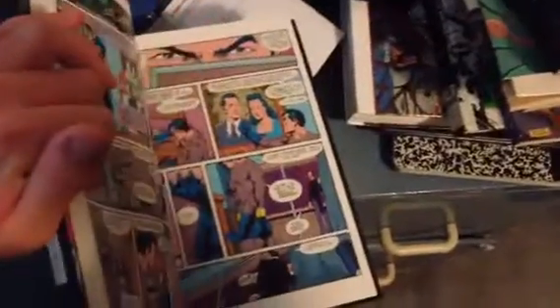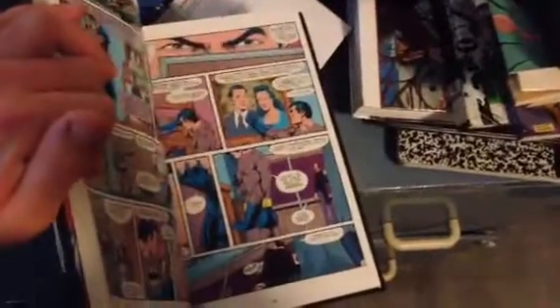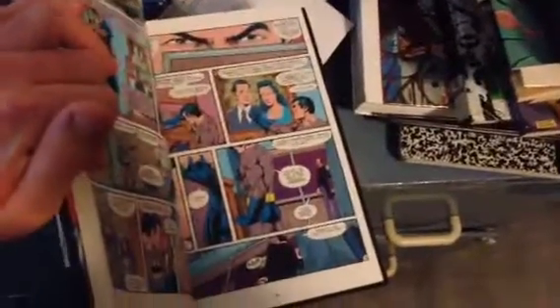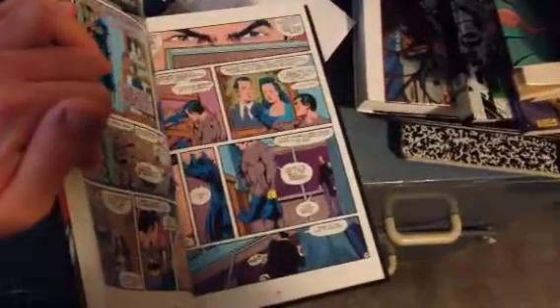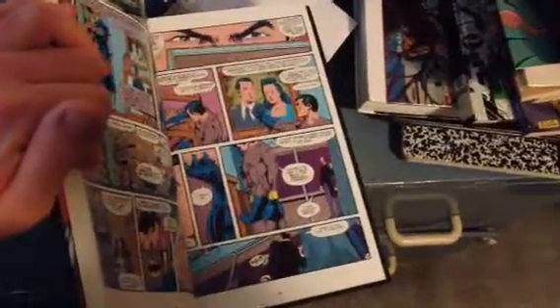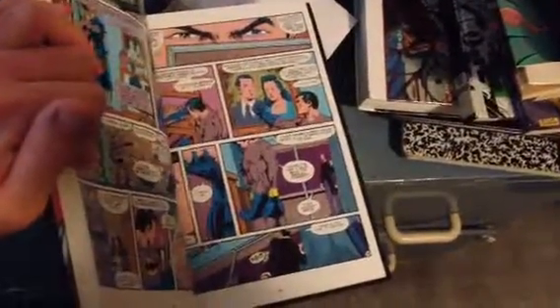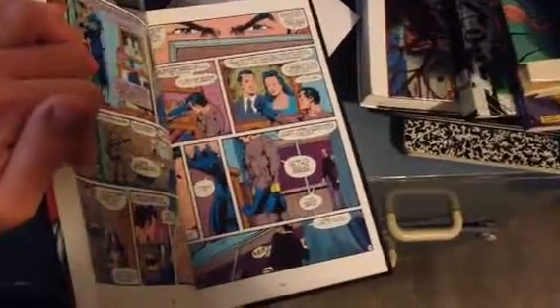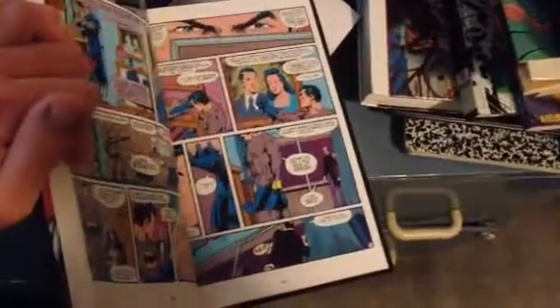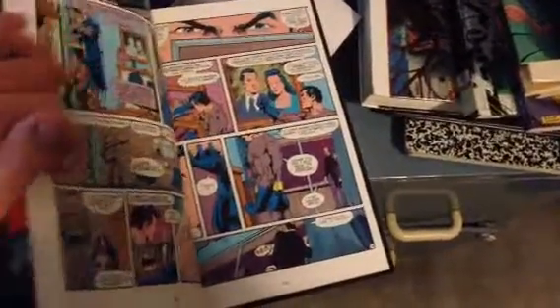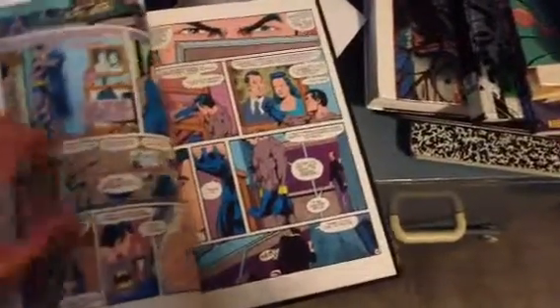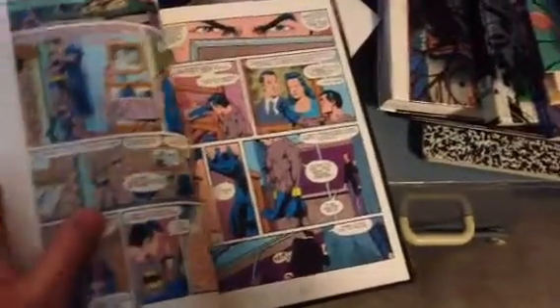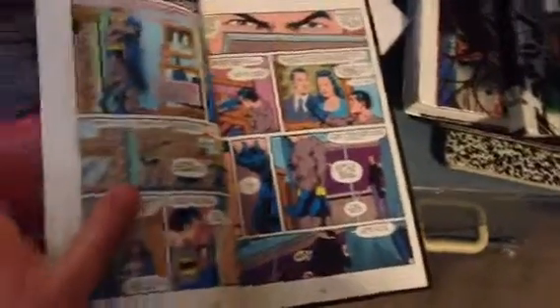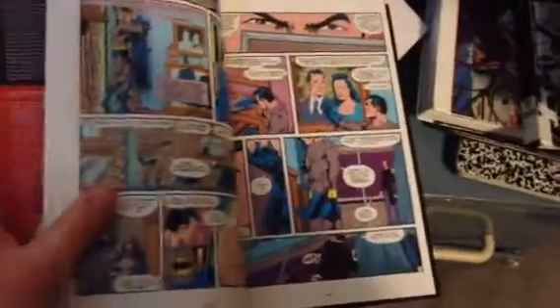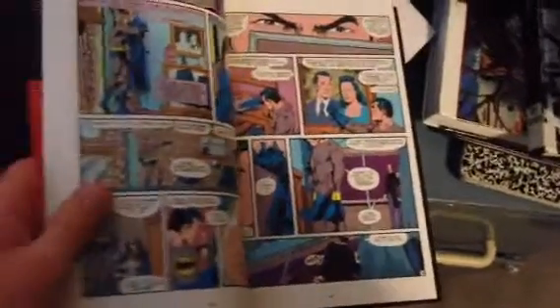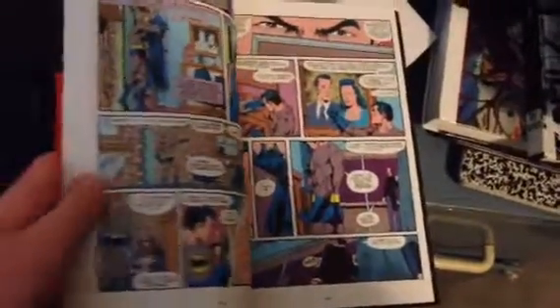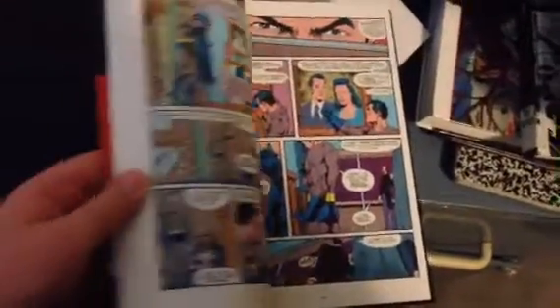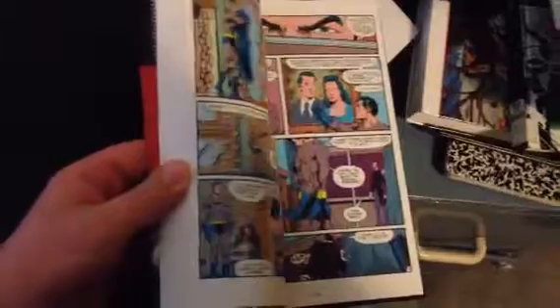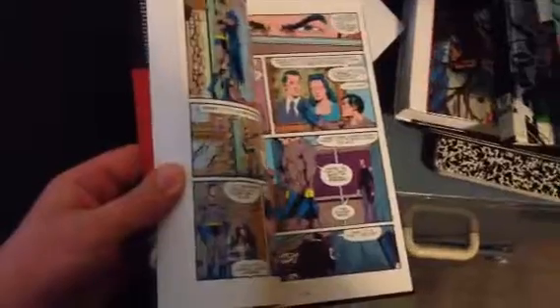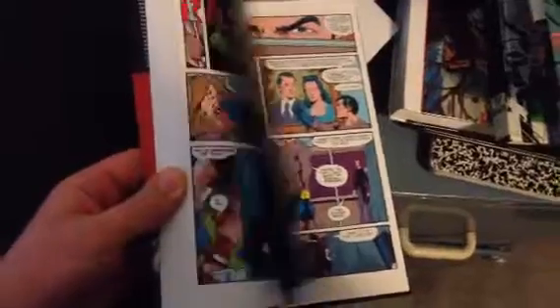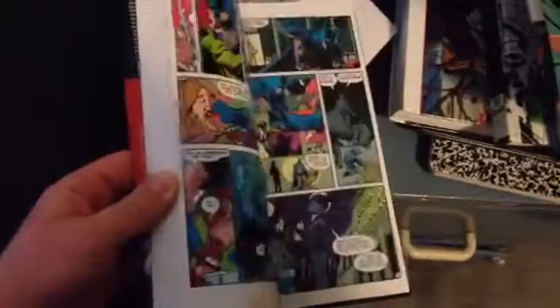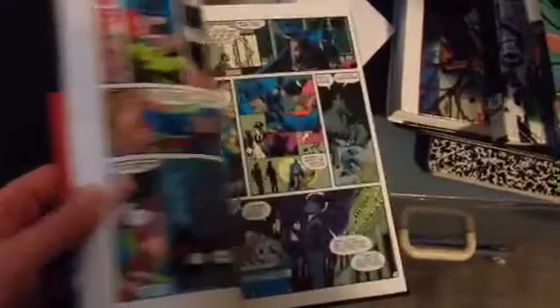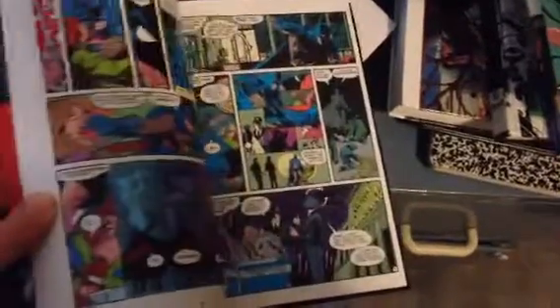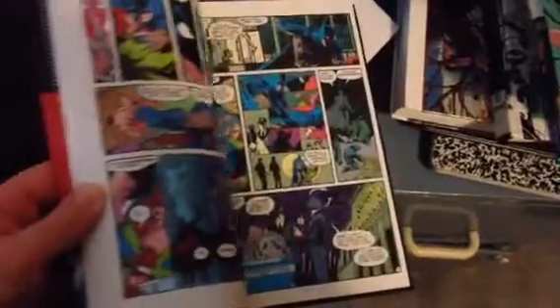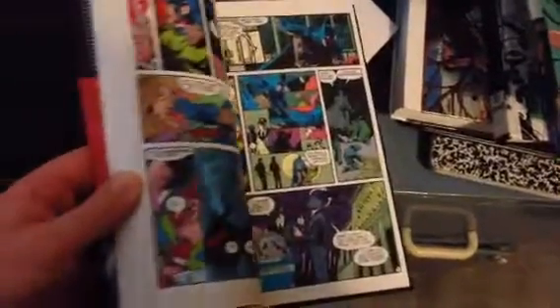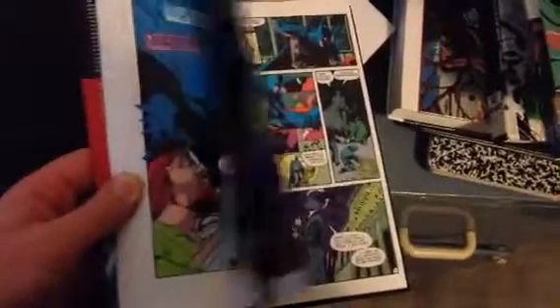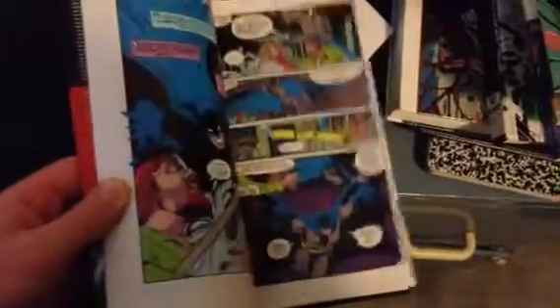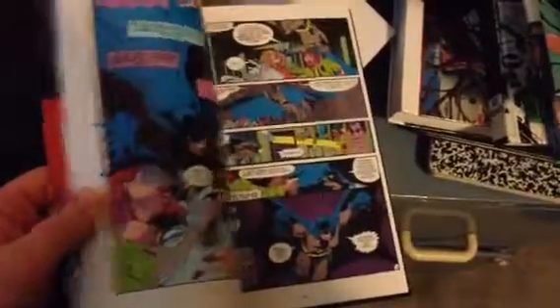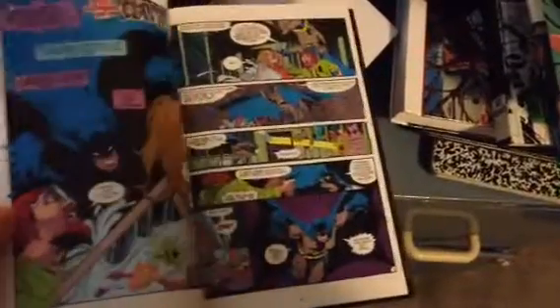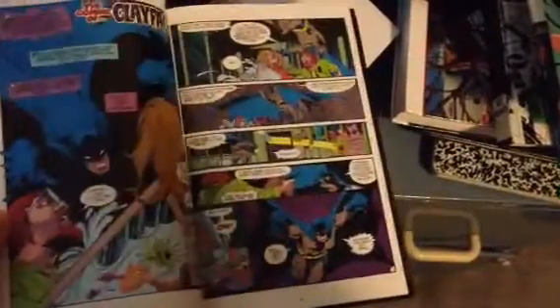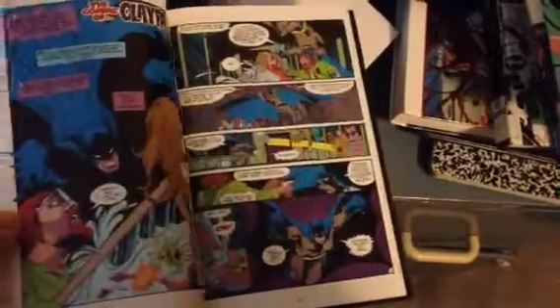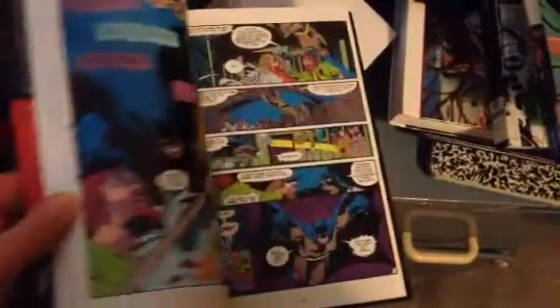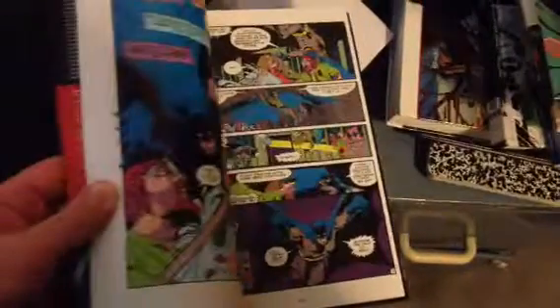Peek at that. Looks like it's a Marshall Rogers issue. Must be the Clayface story.